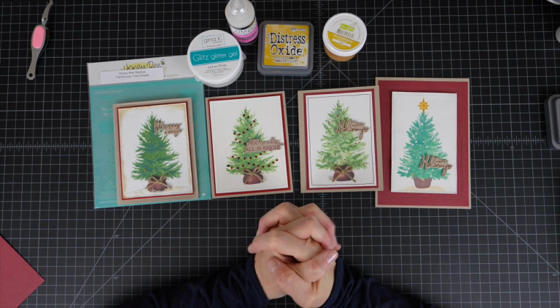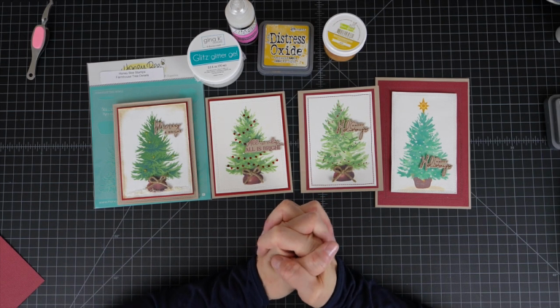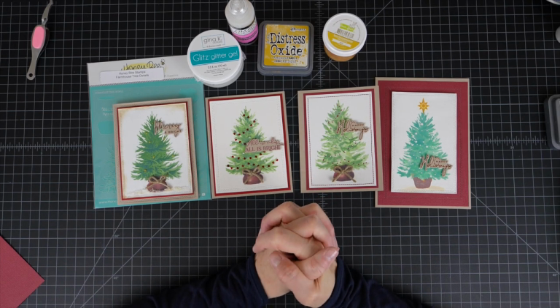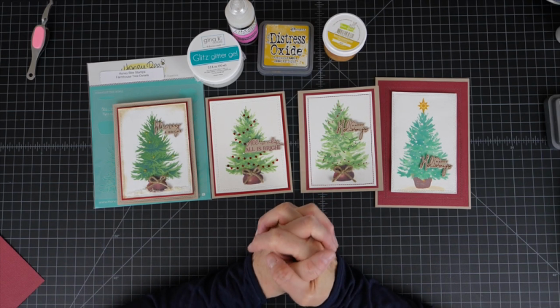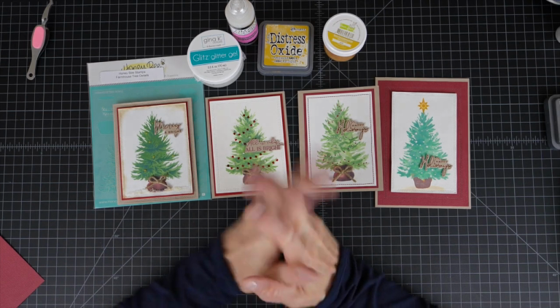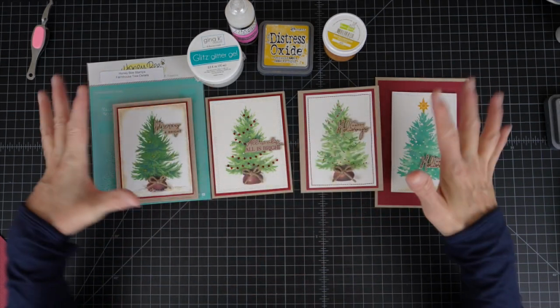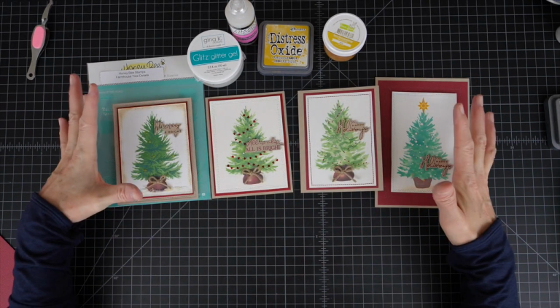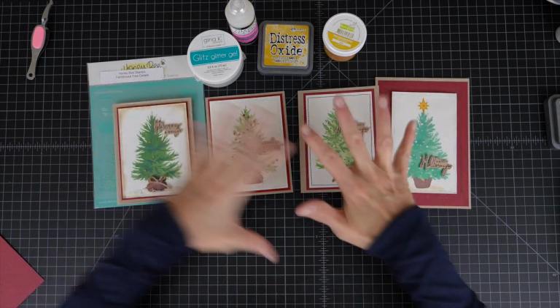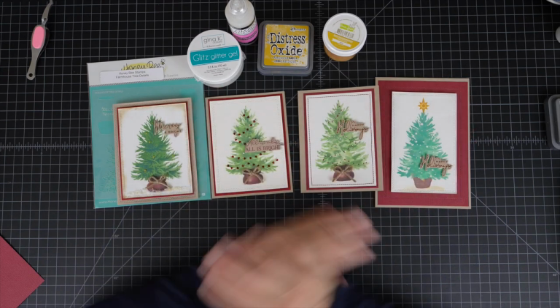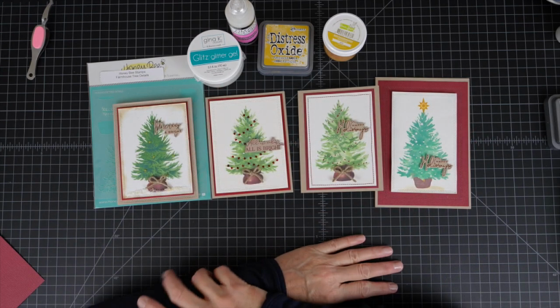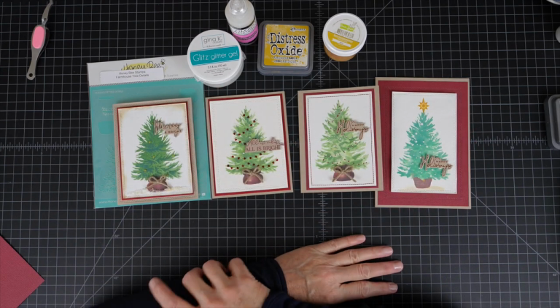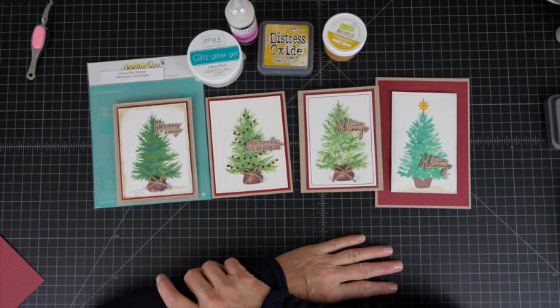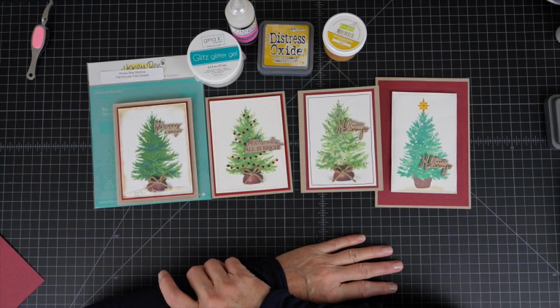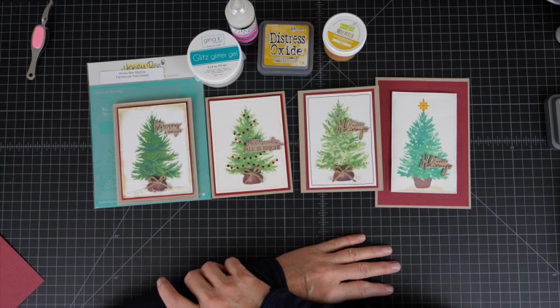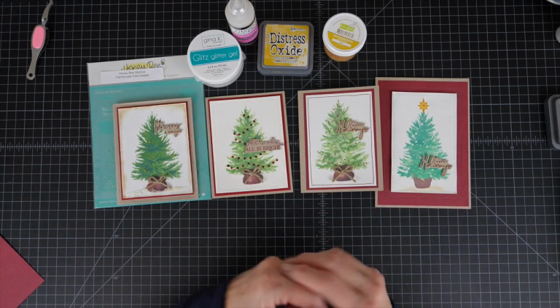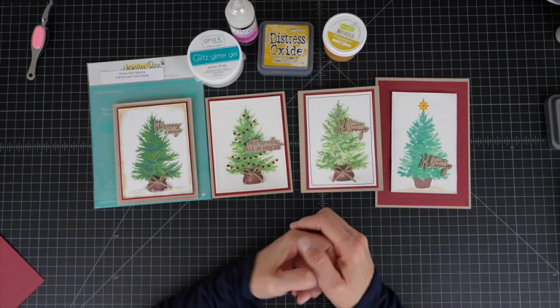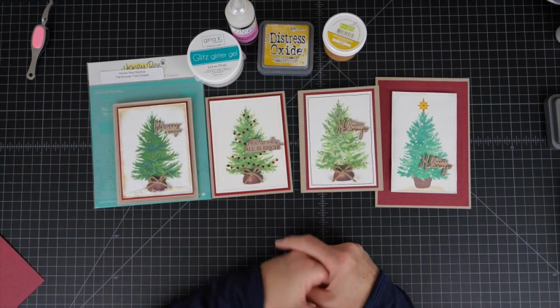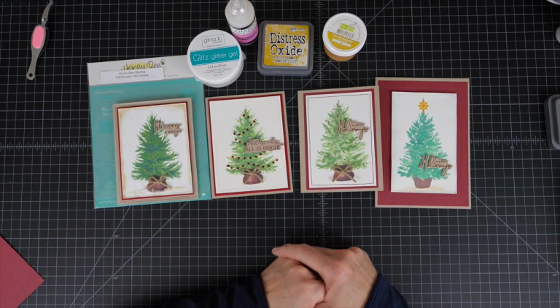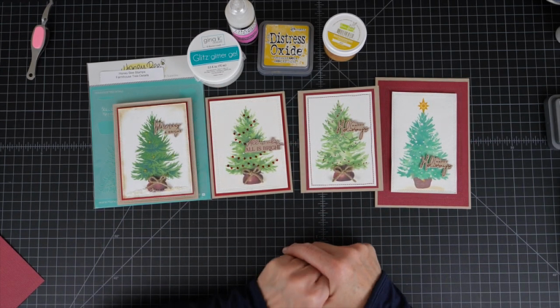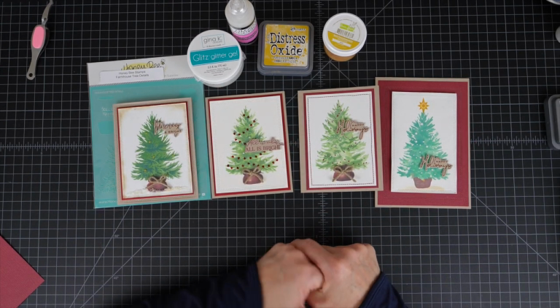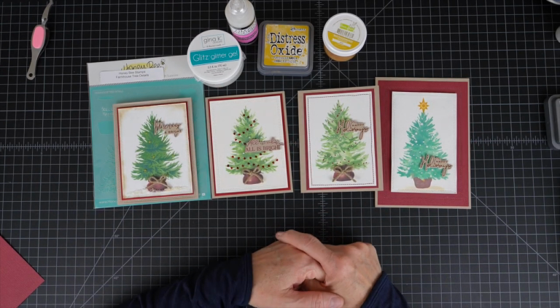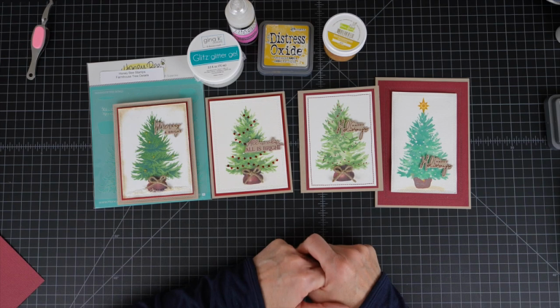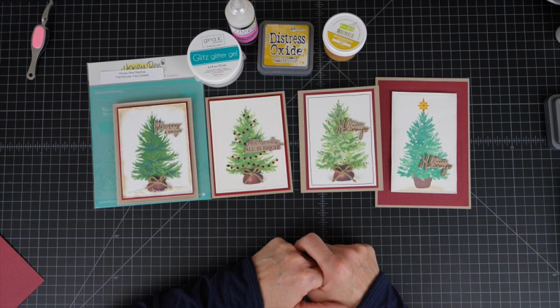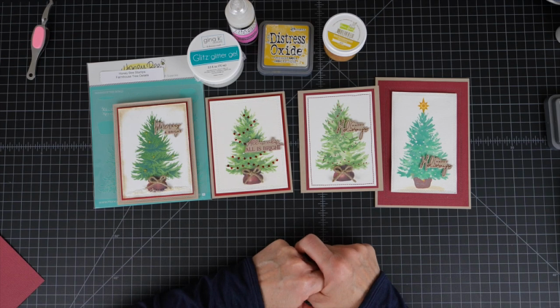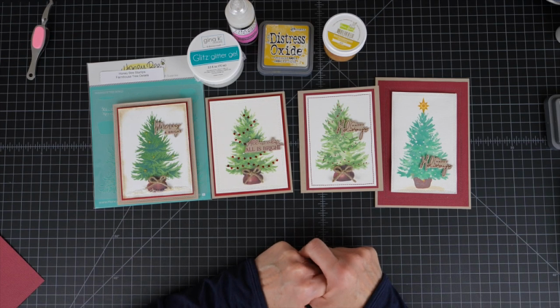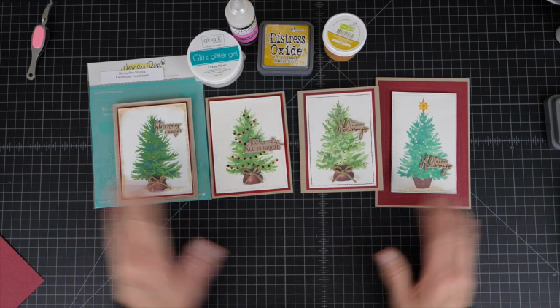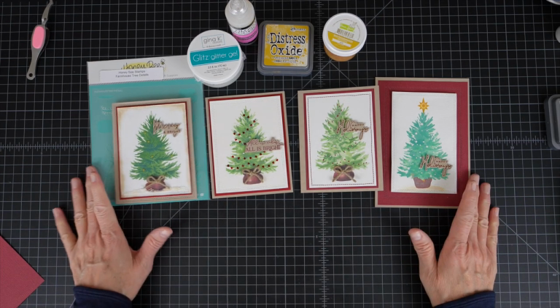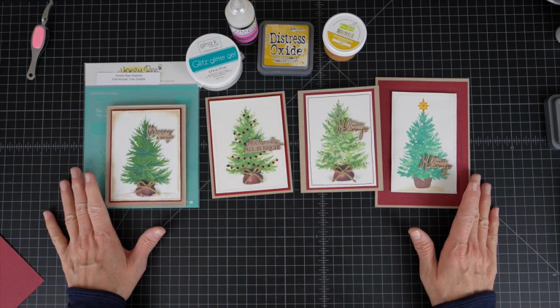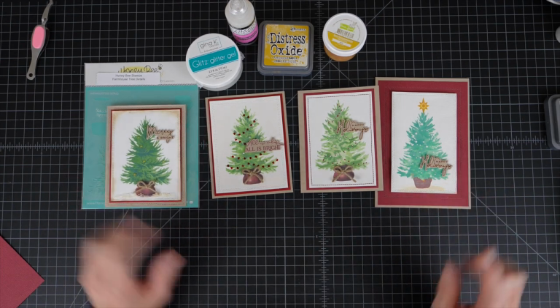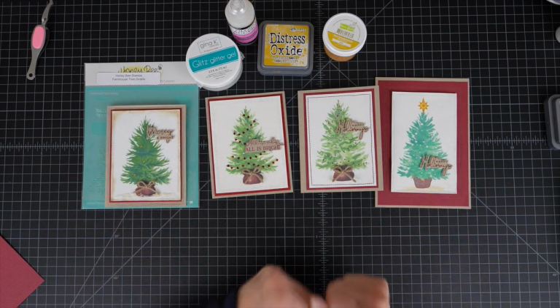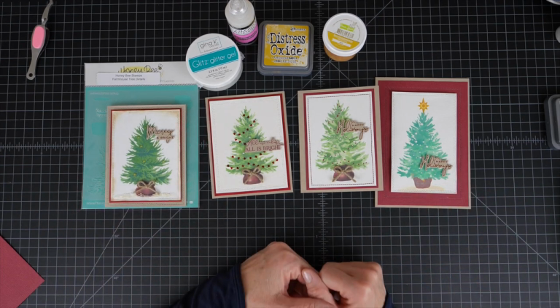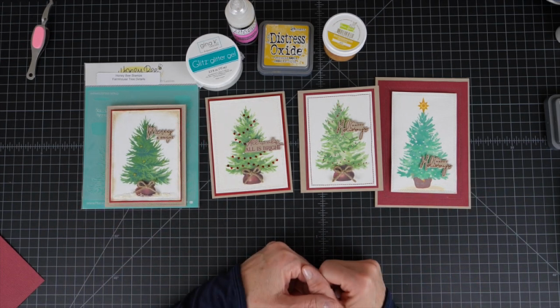I will have everything up on my blog later today — everything I used for all of the different versions of this card. Thank you so much for watching, and again thank you to those subscribers — I really, really appreciate your support. I'll see you in the next video.